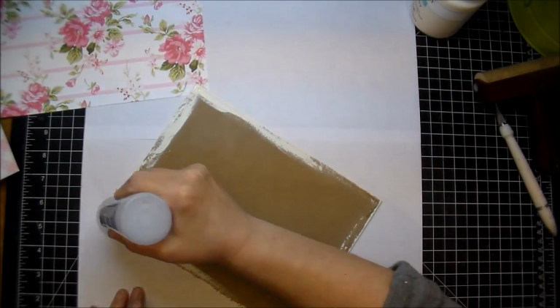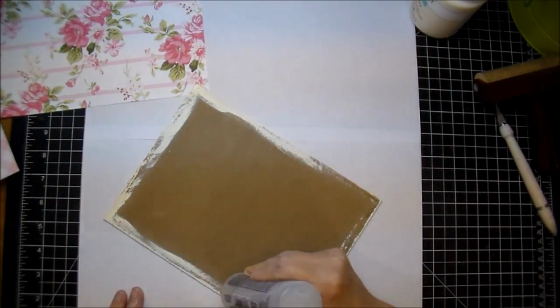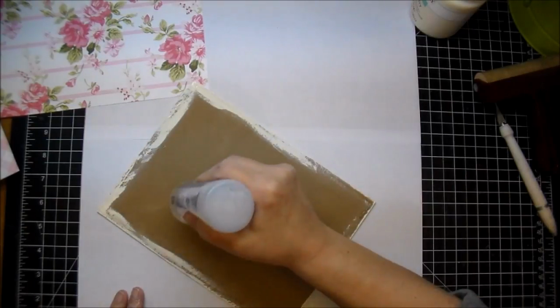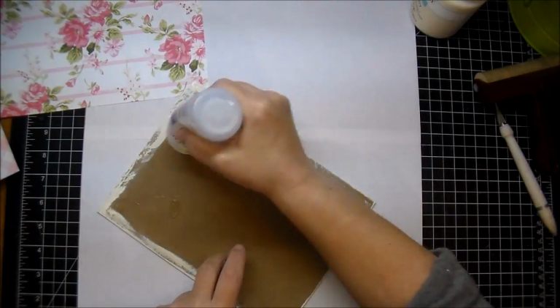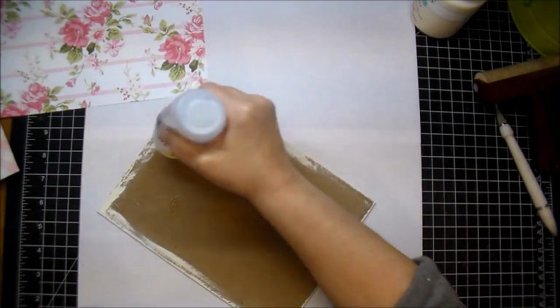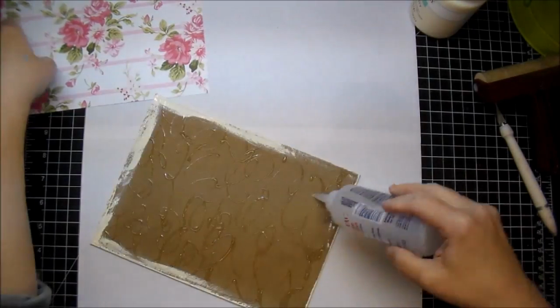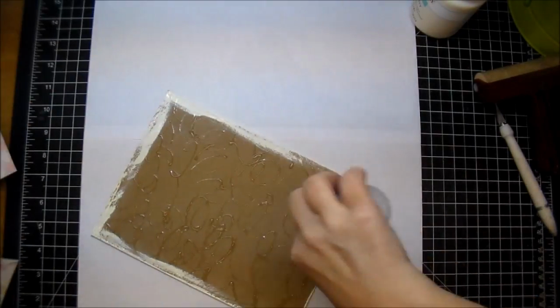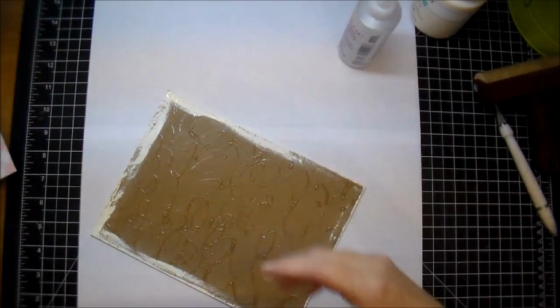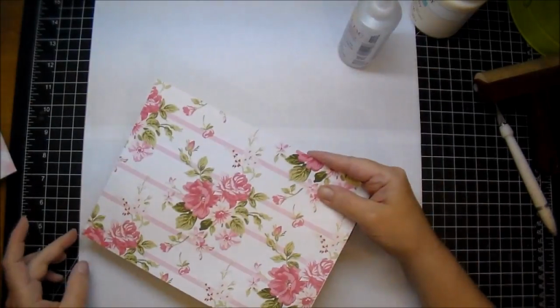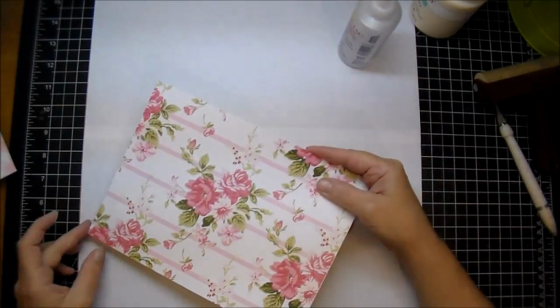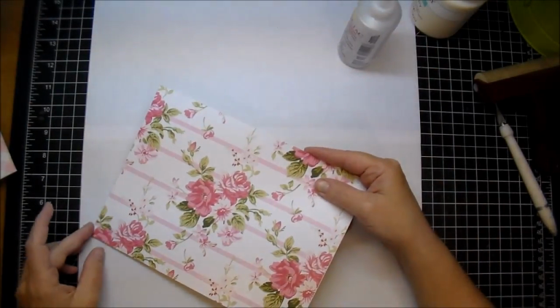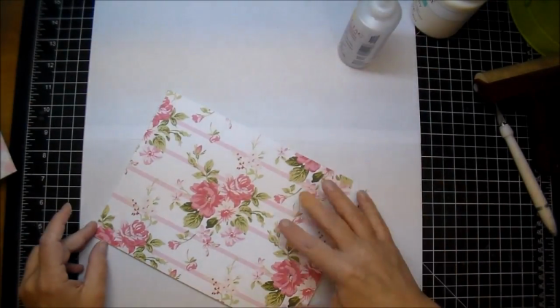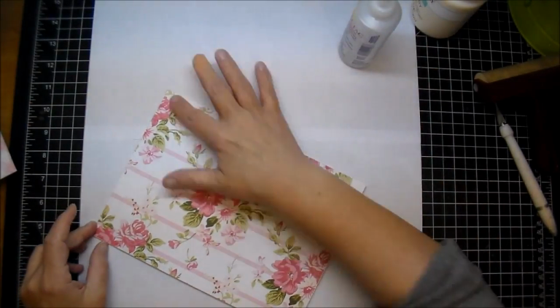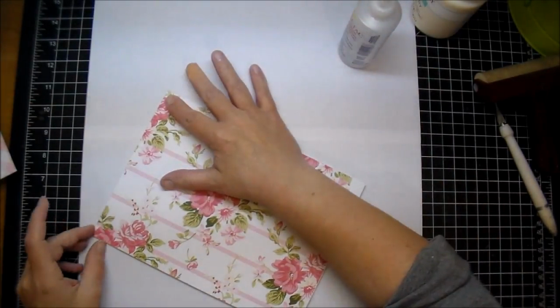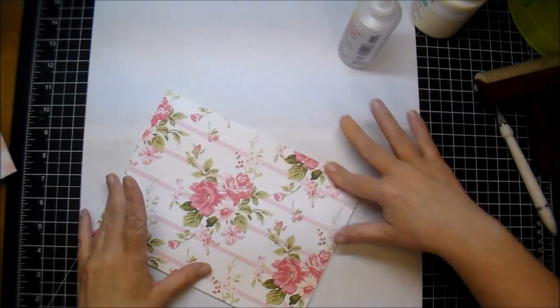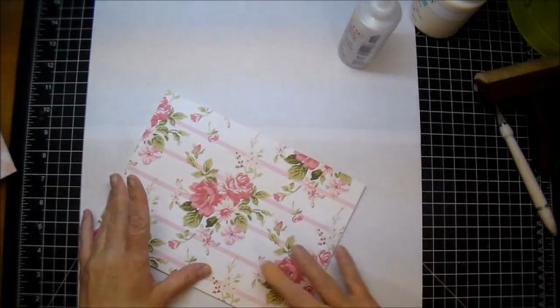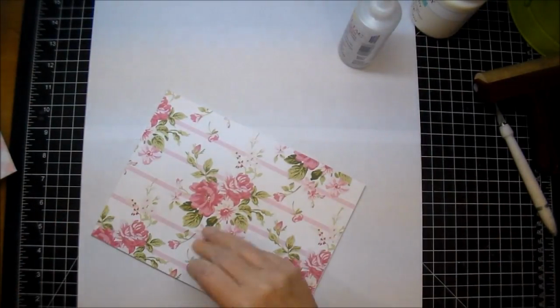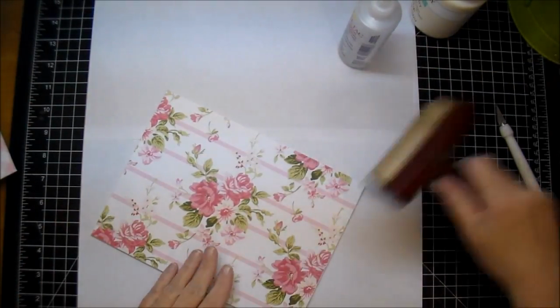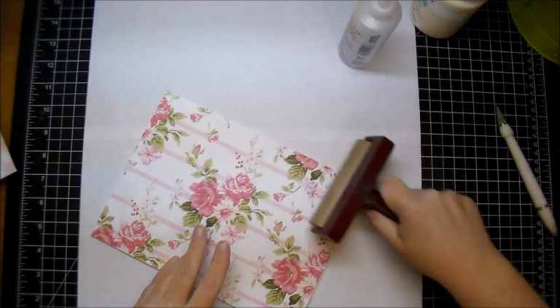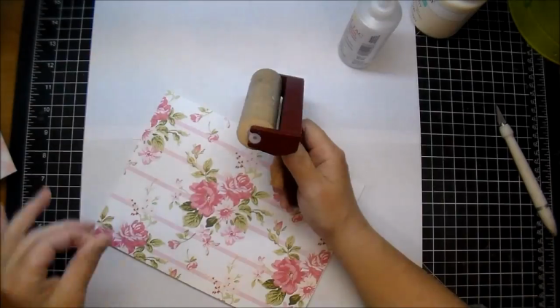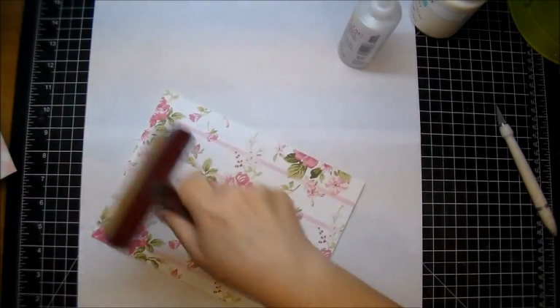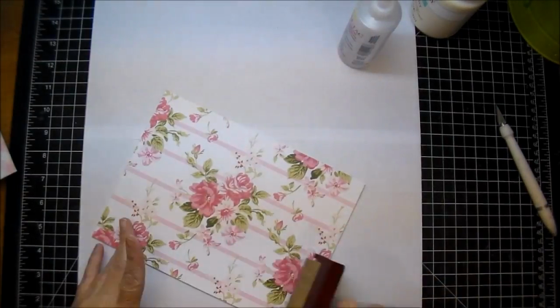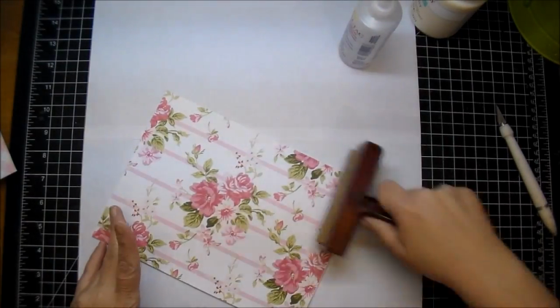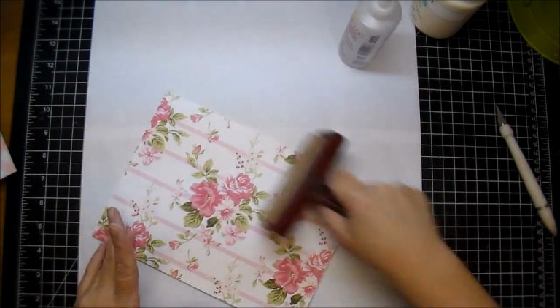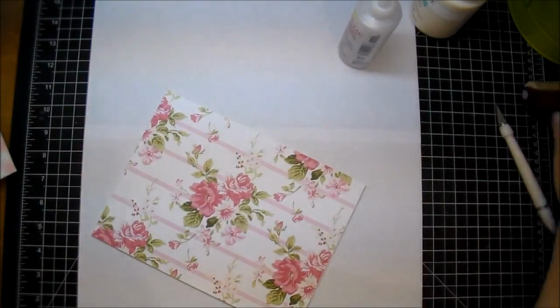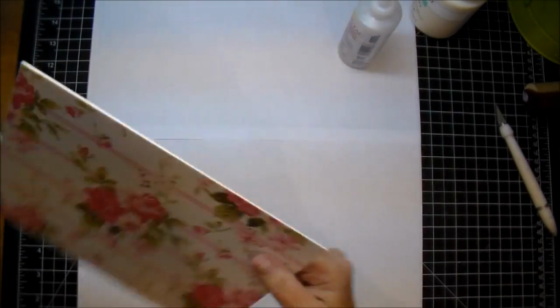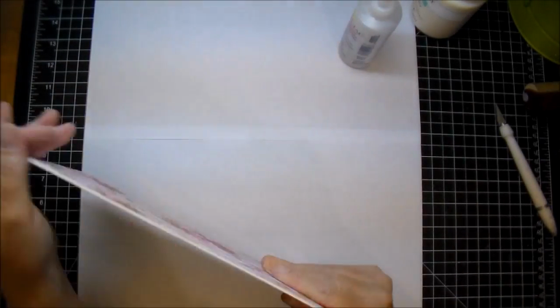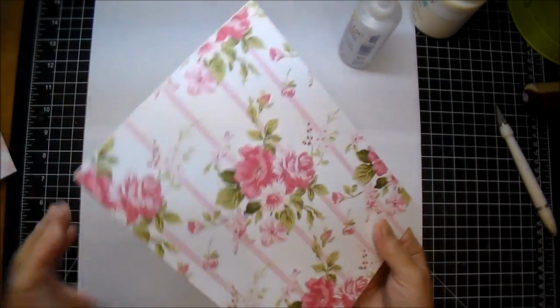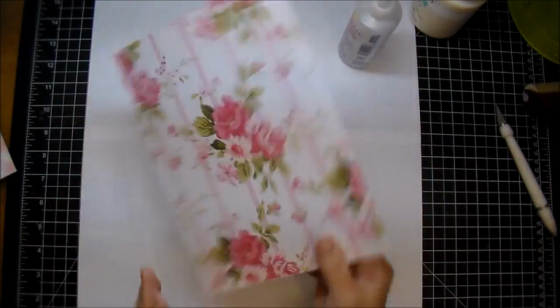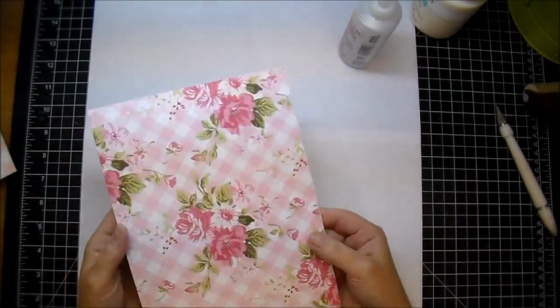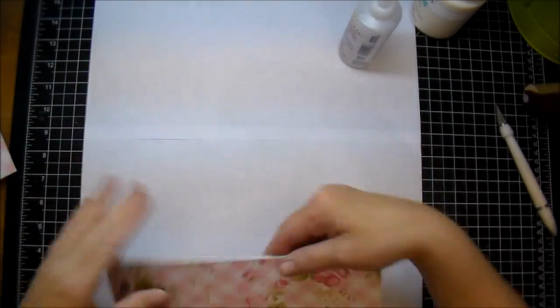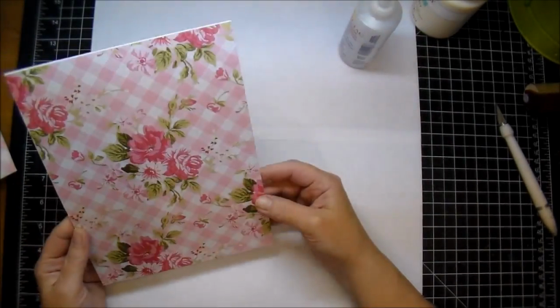I'm actually making two journals but I'm only showing one on camera, so that's why I had four pieces of chipboard. I like to use graphics medium weight chipboard.